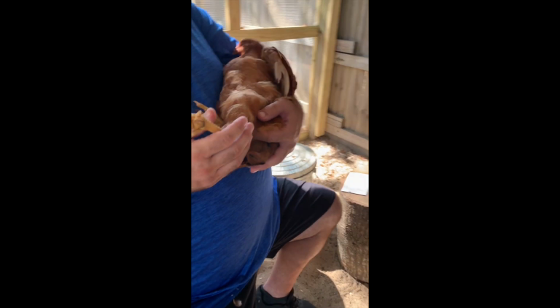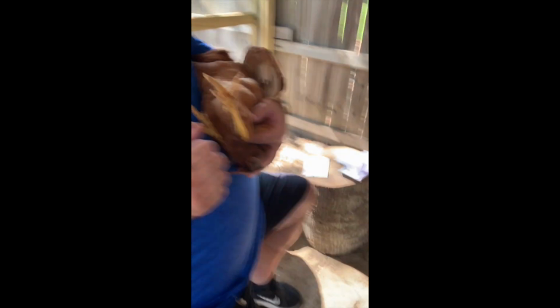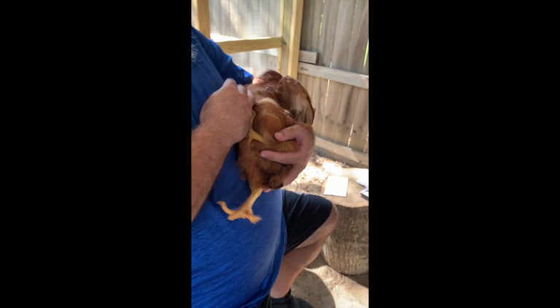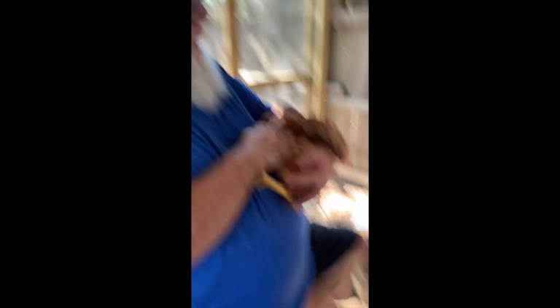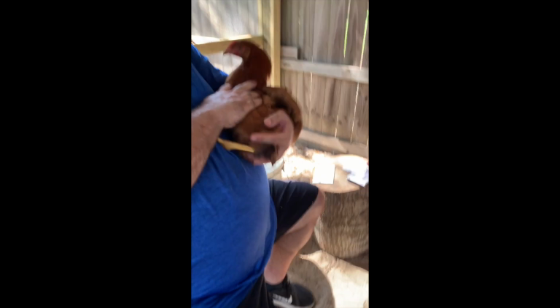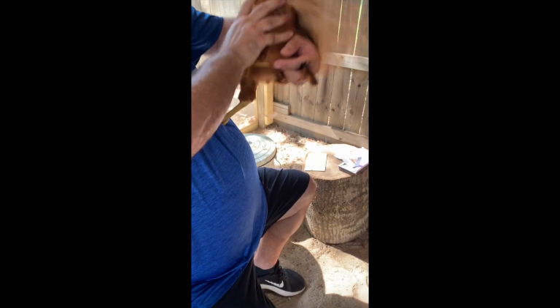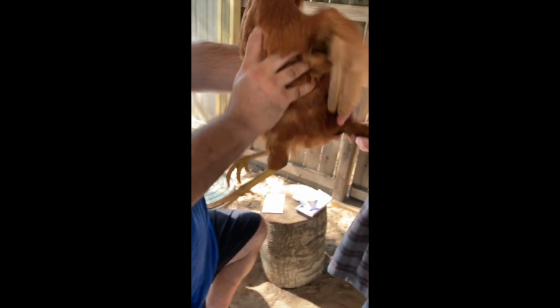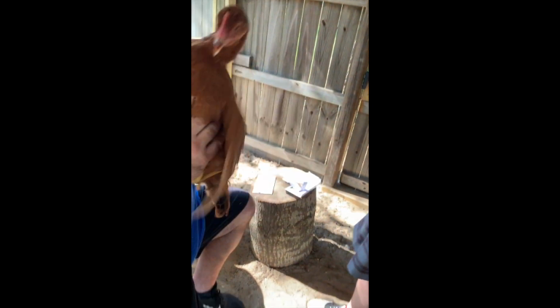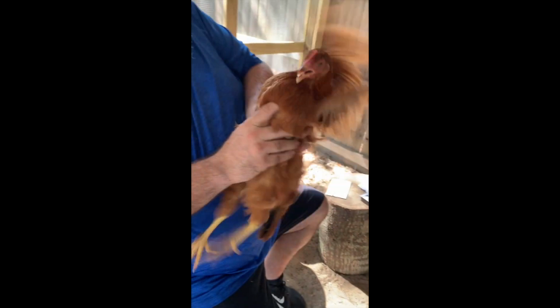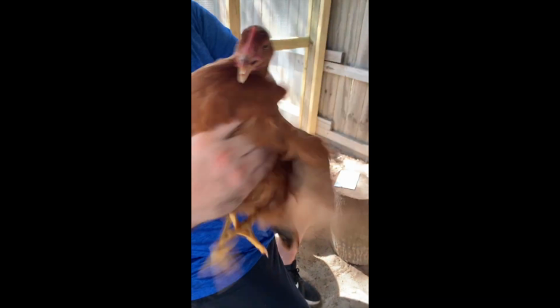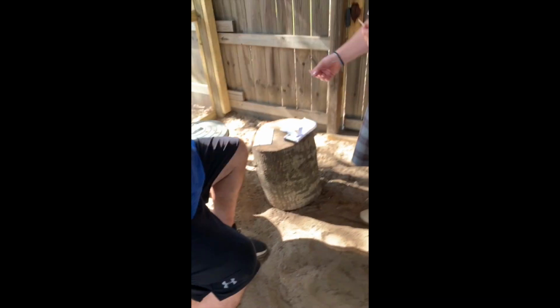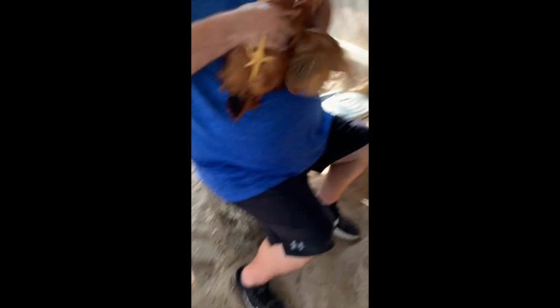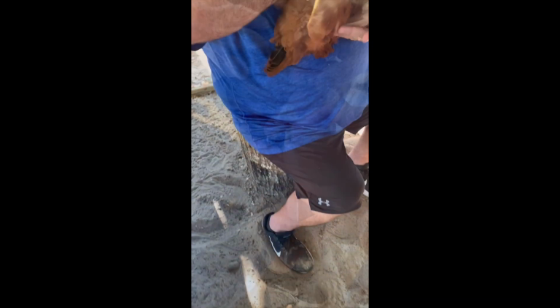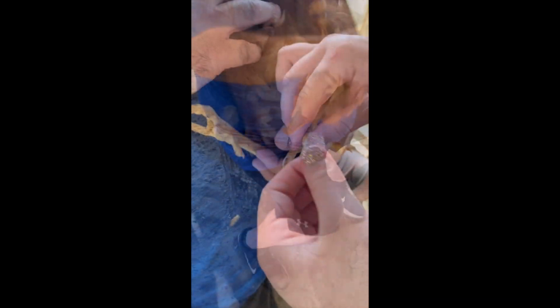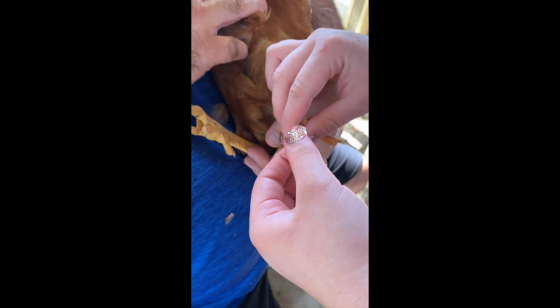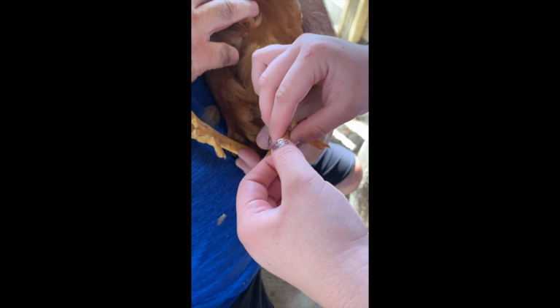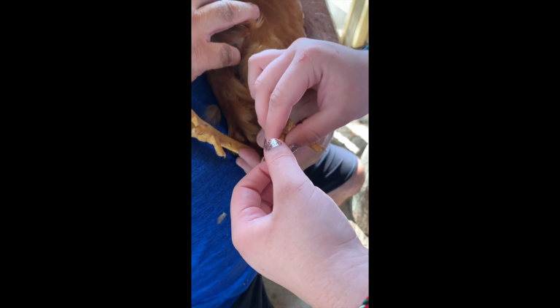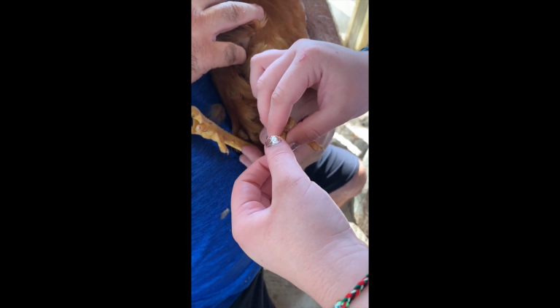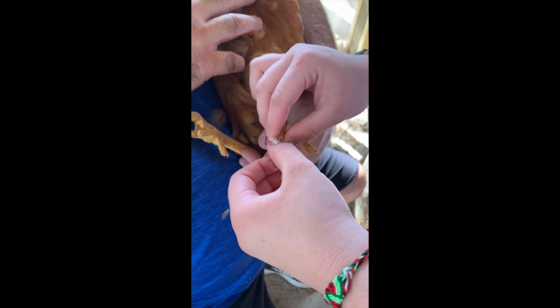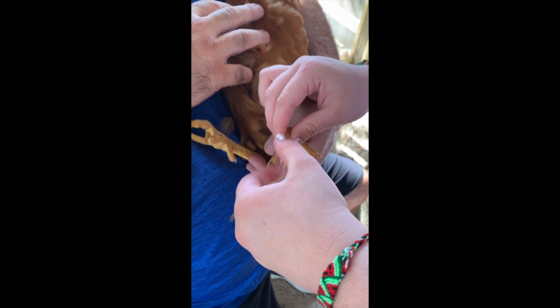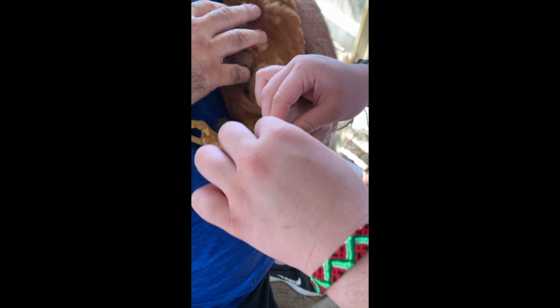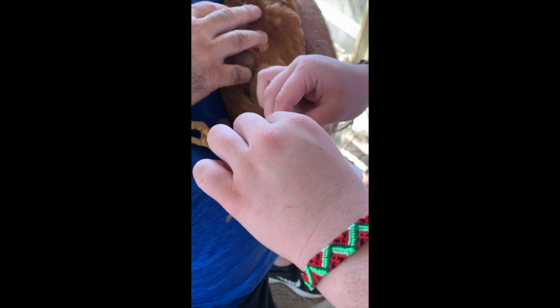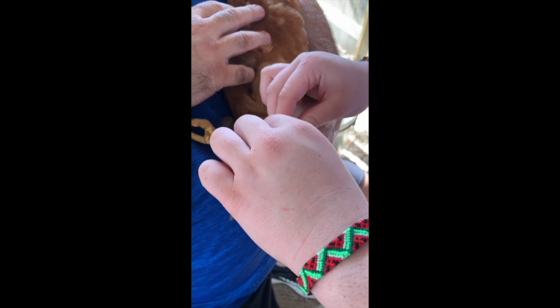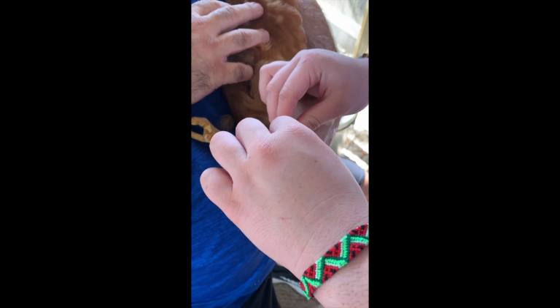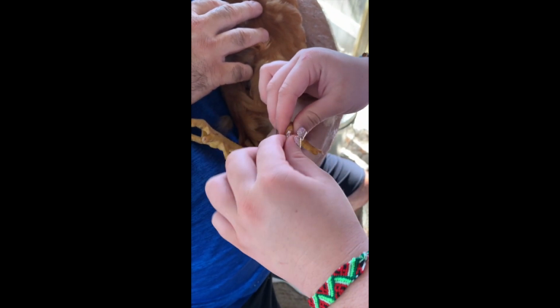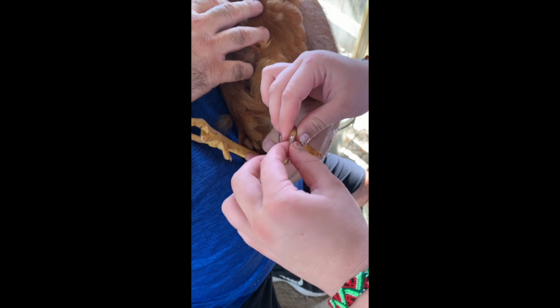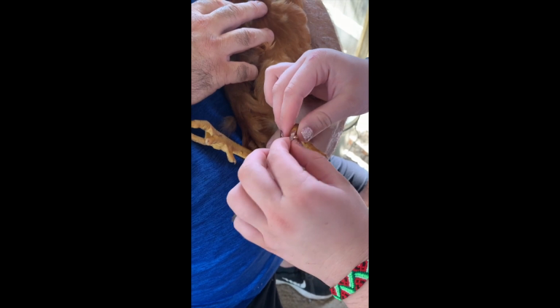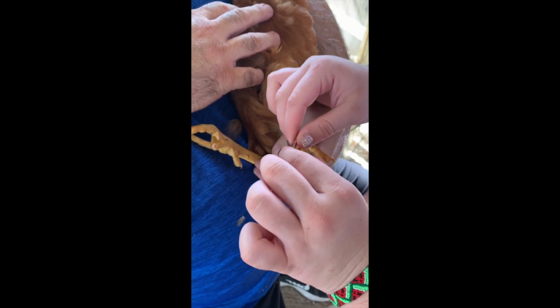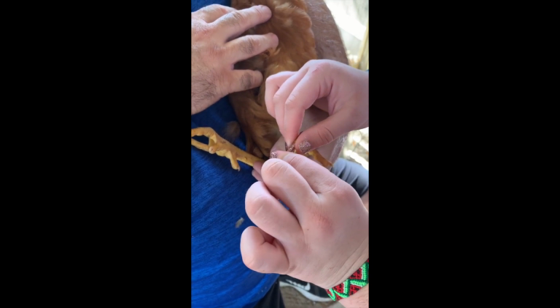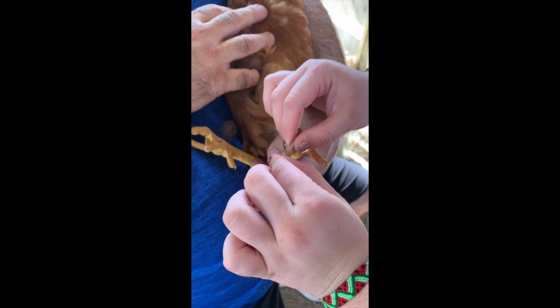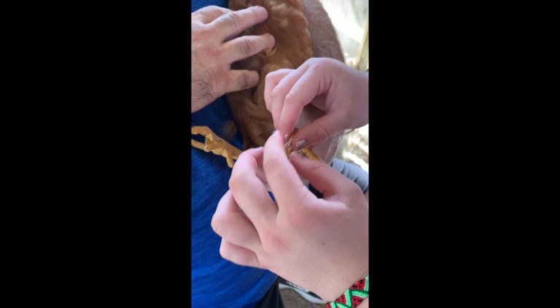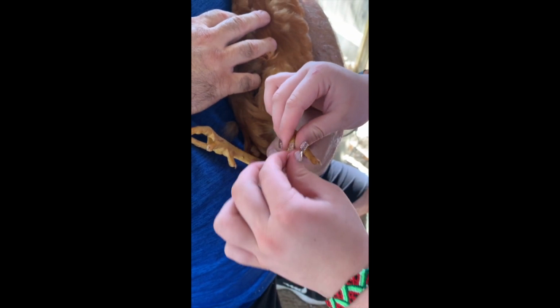Have you ever seen anybody put nails on a chicken? You're about to. You just press it on, mold it to the nail, and tear it off.